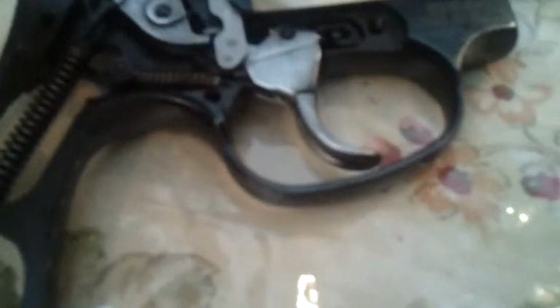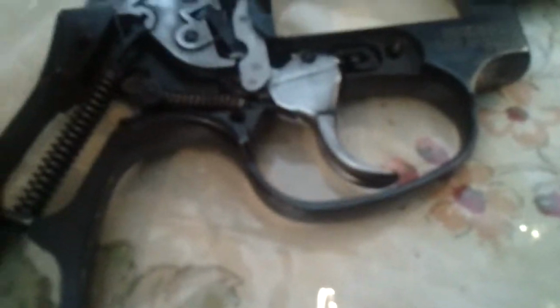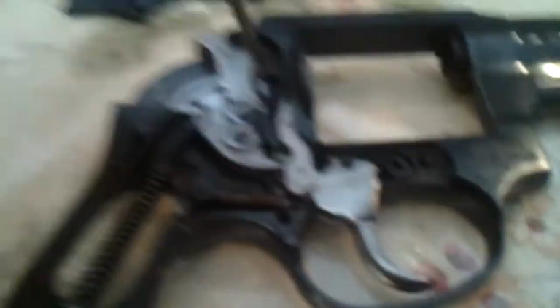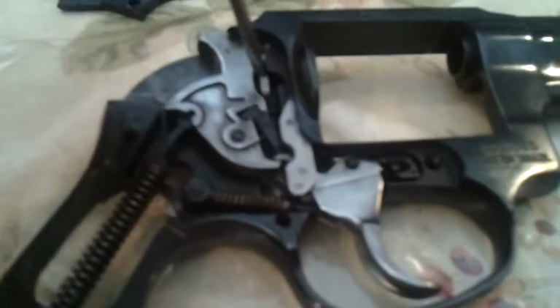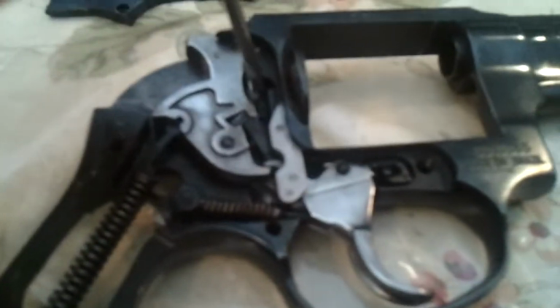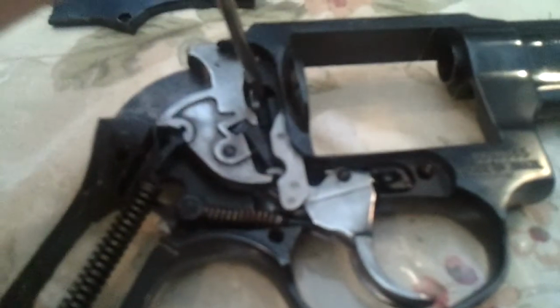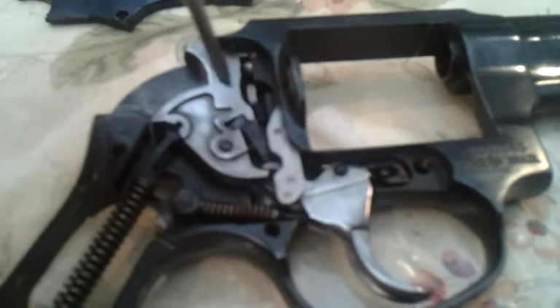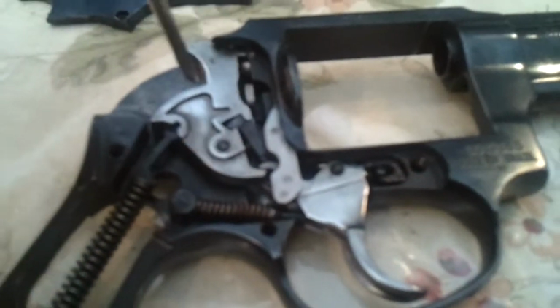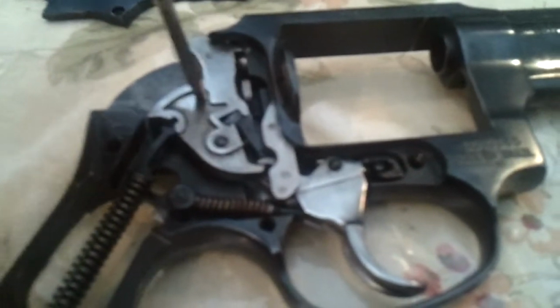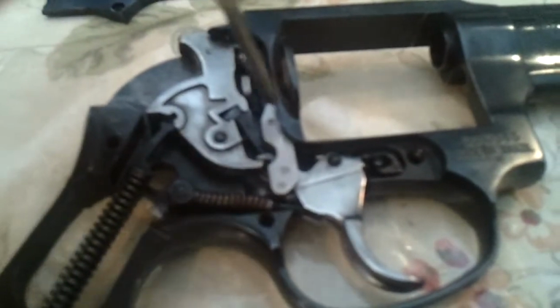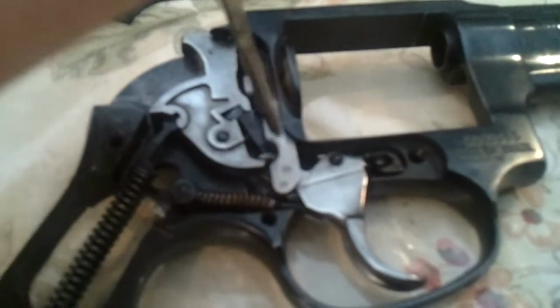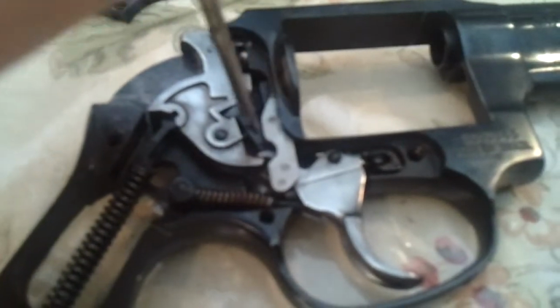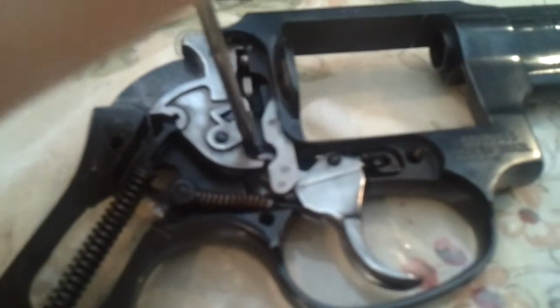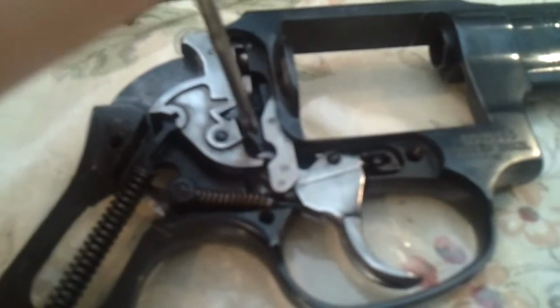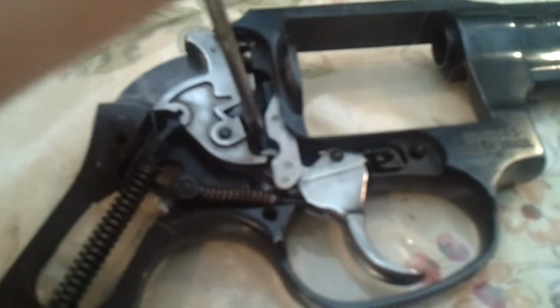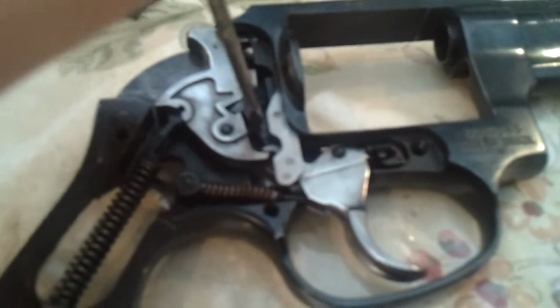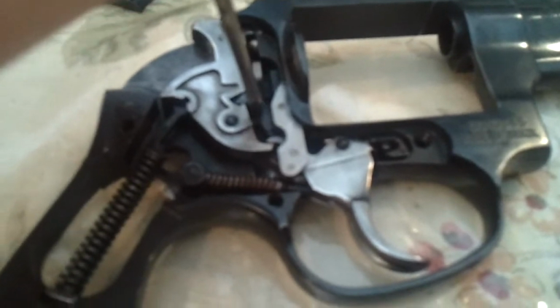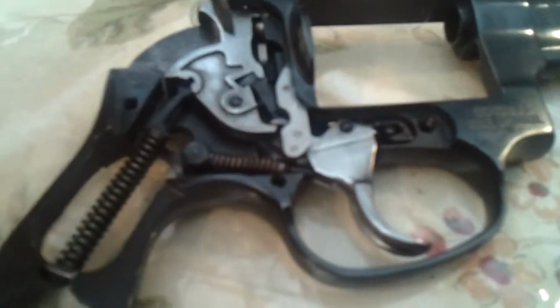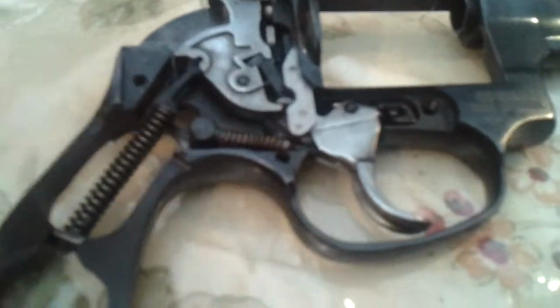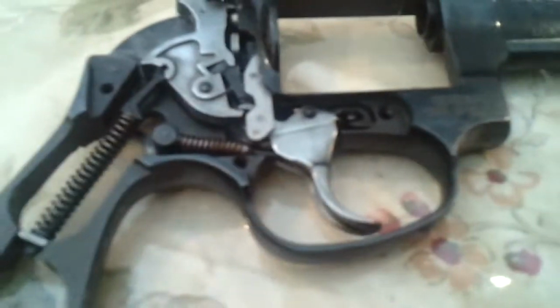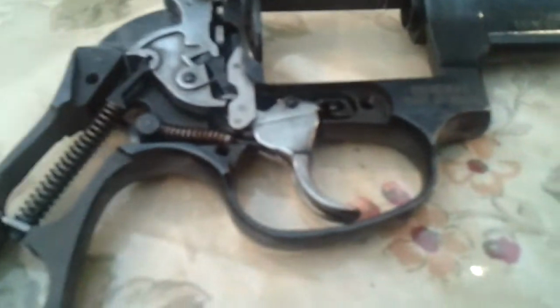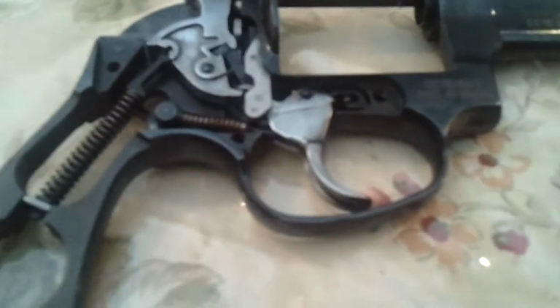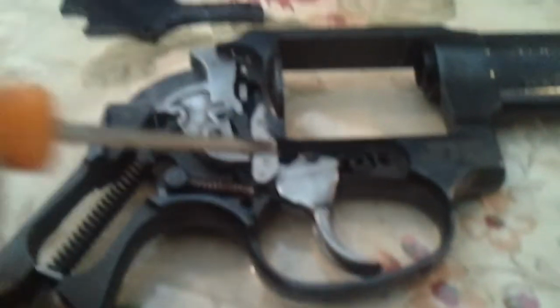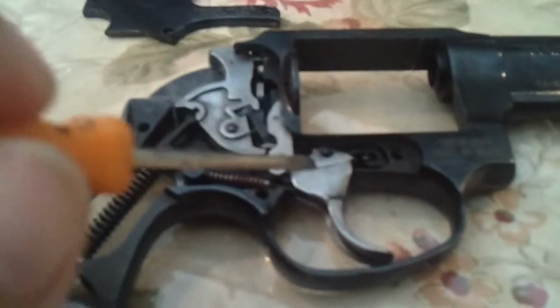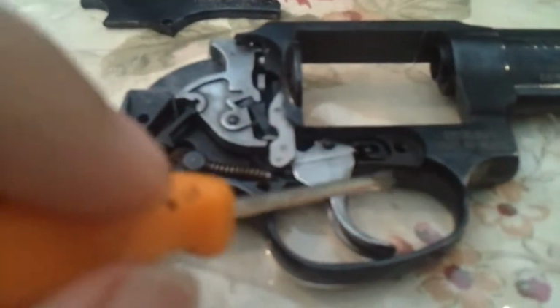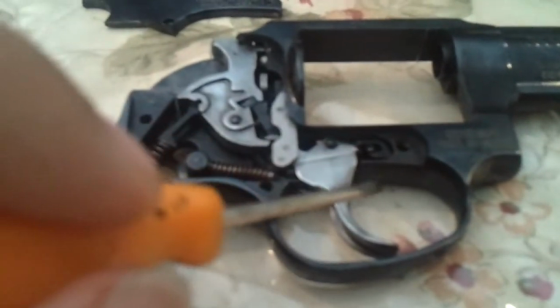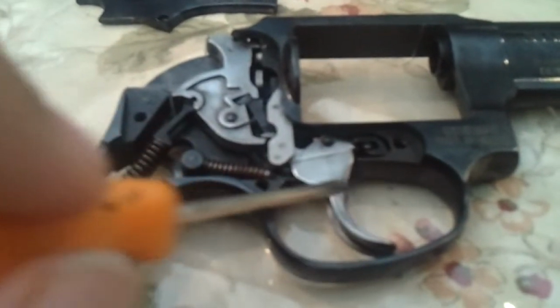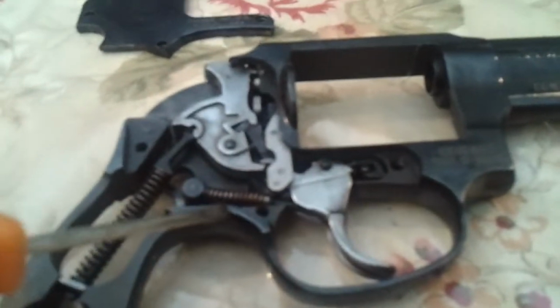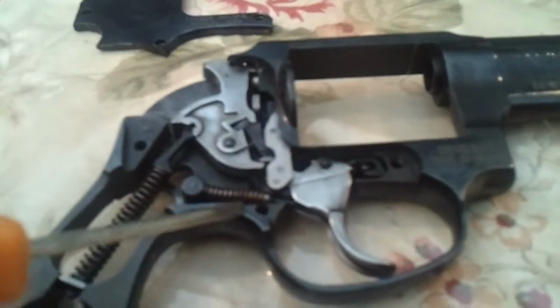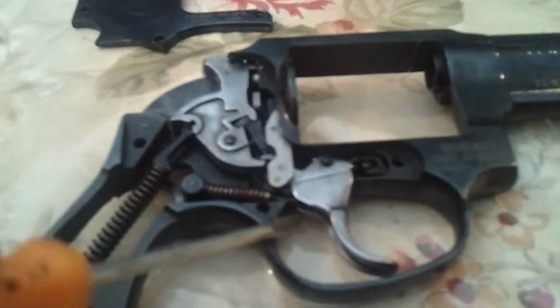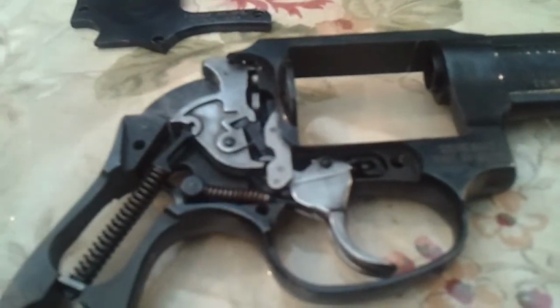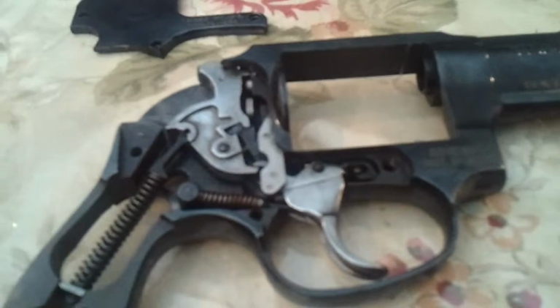Here's the transfer bar. The hammer. That's a safety. And that's it.